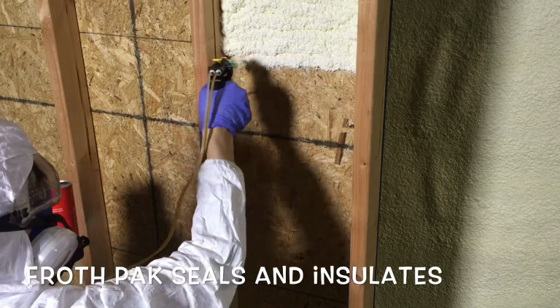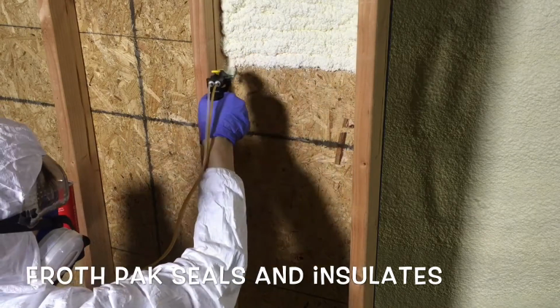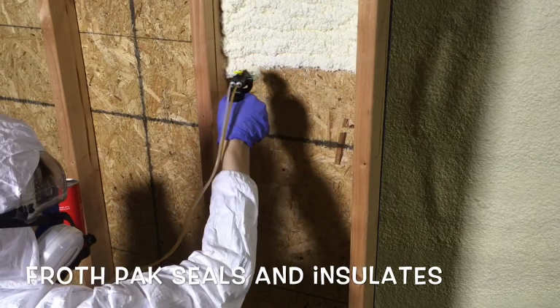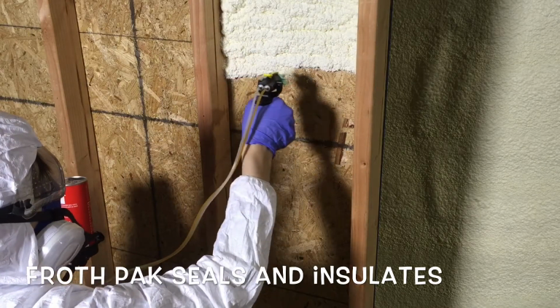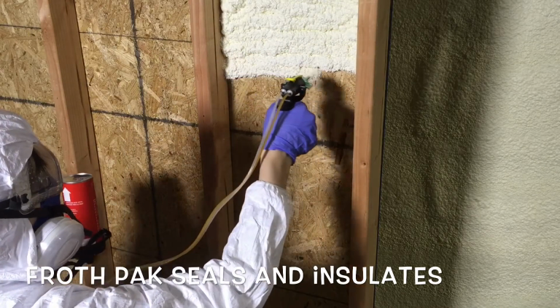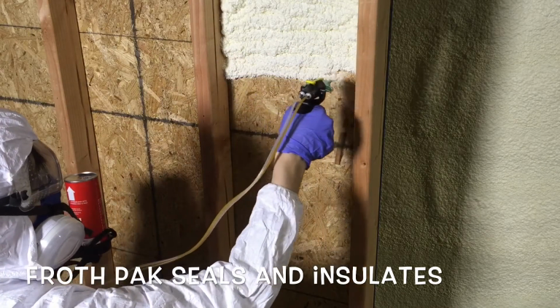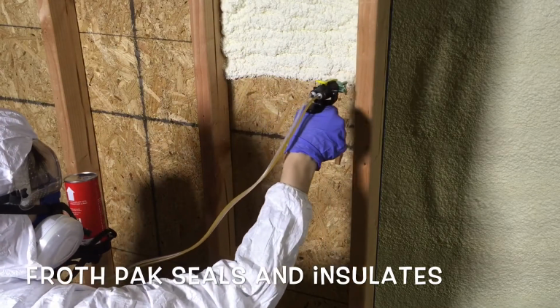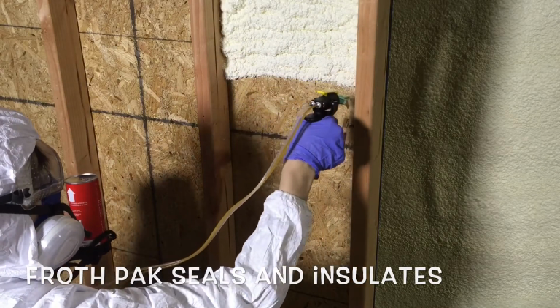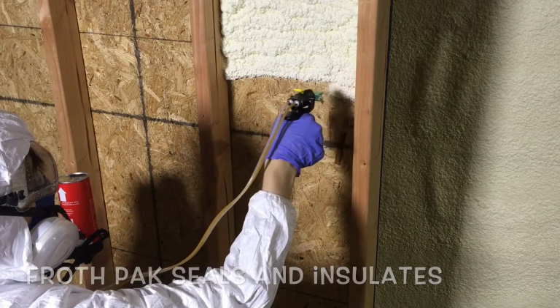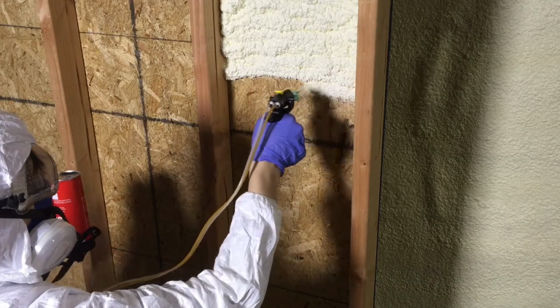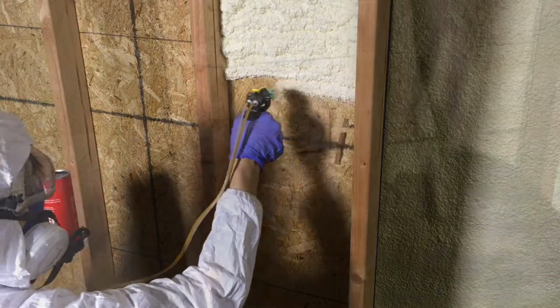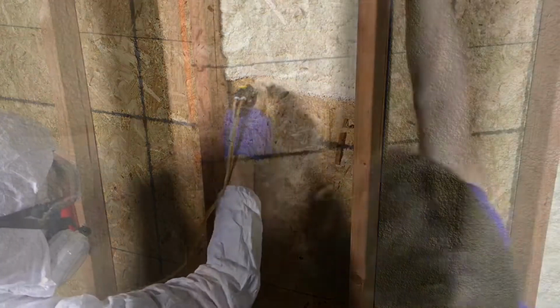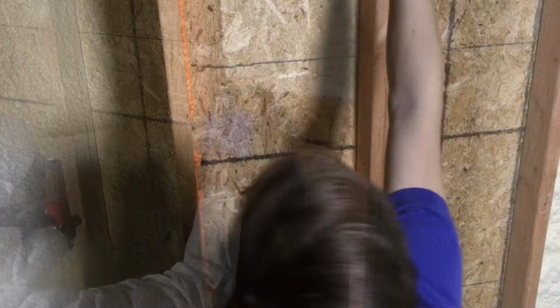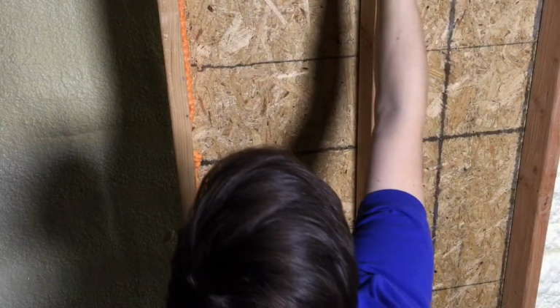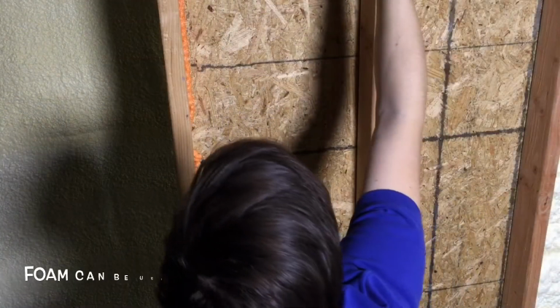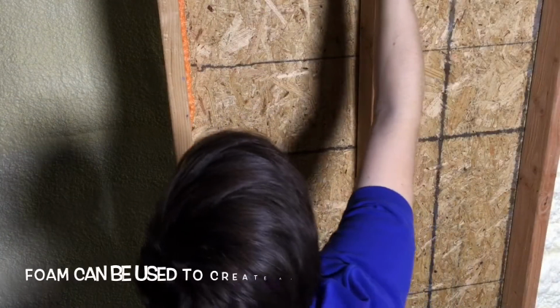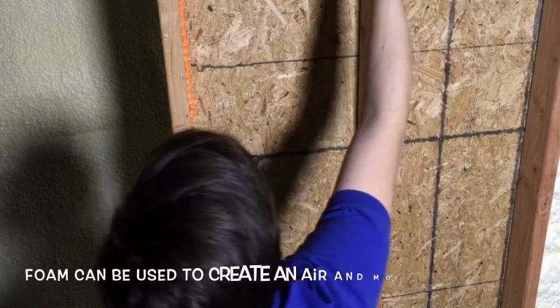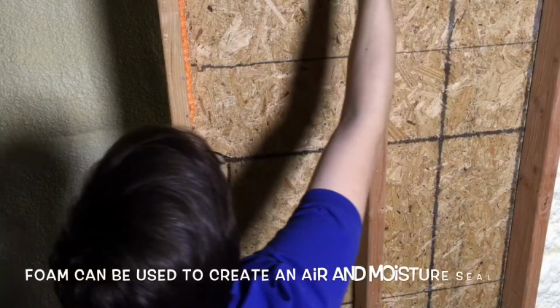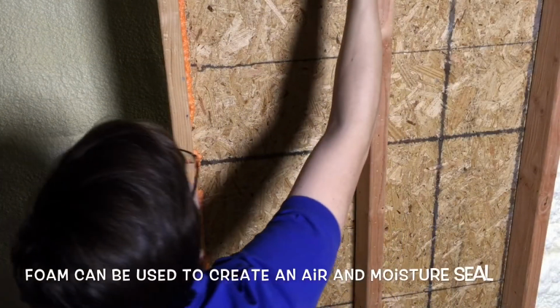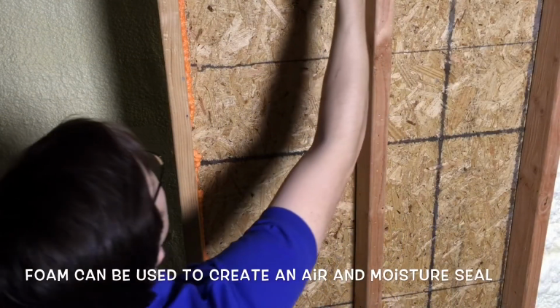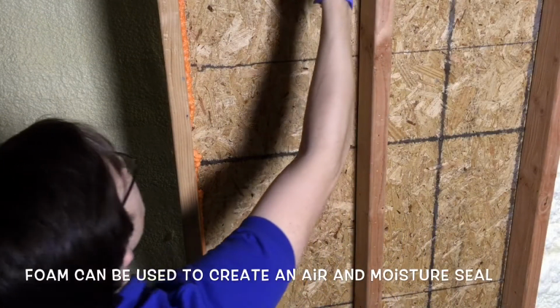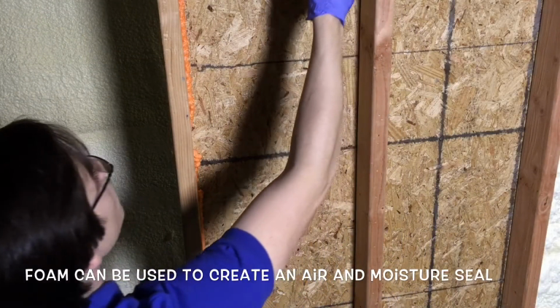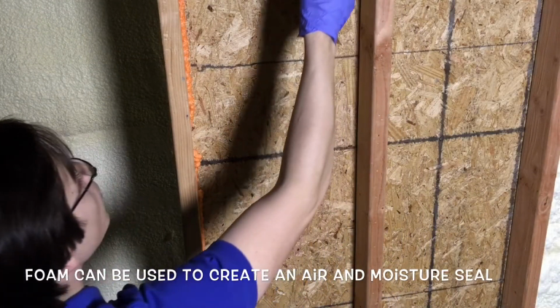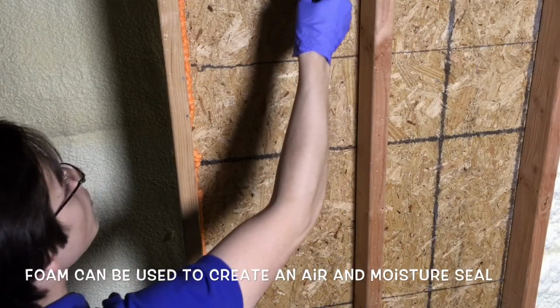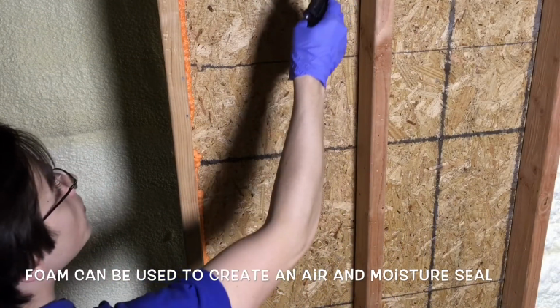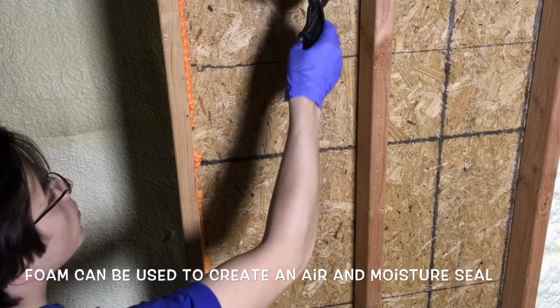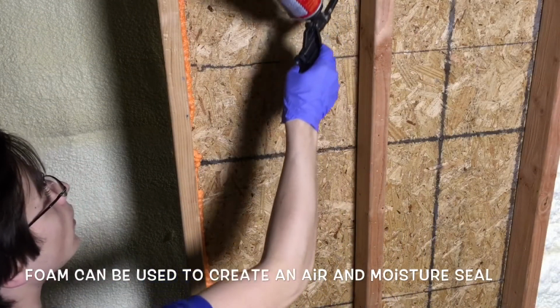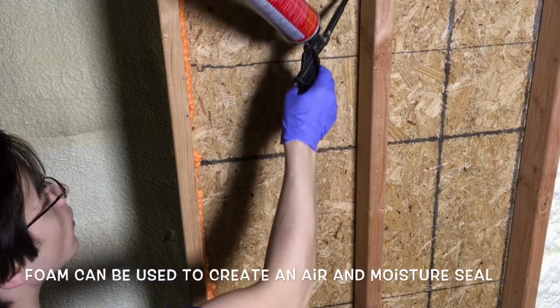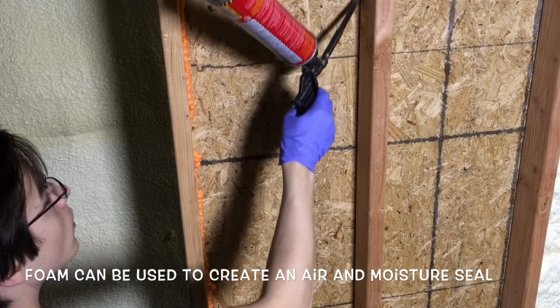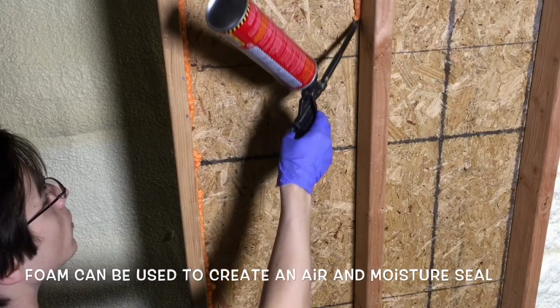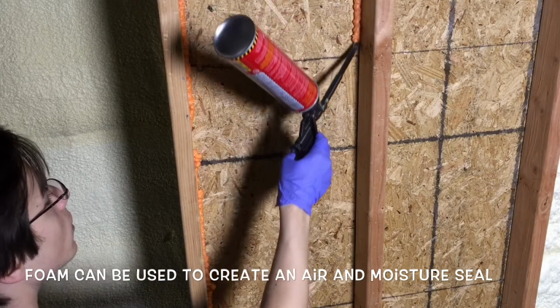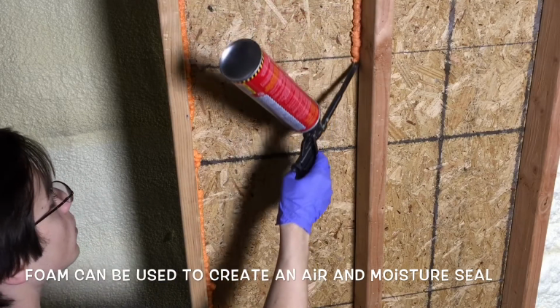Here I'm using Froth Pack. In the next panel, I'm using Dow's Great Stuff Gaps and Cracks to create an air and moisture seal around the panel, rather than cover the full panel with foam.